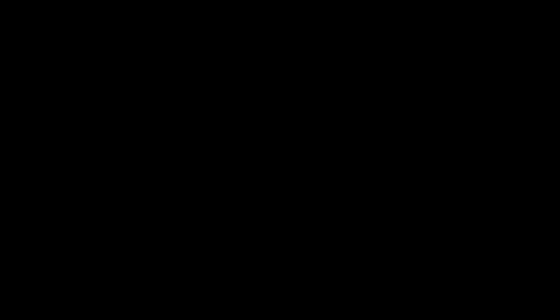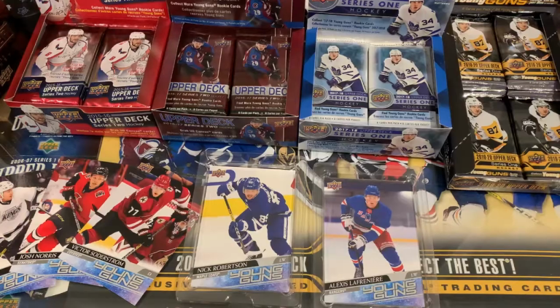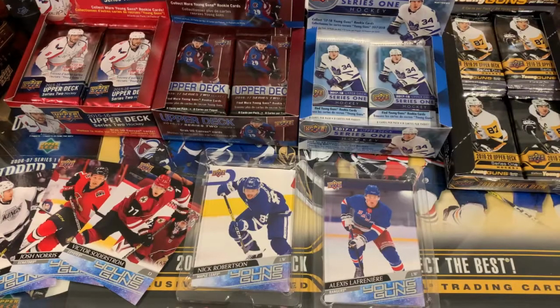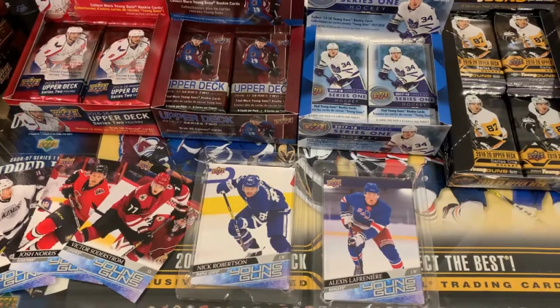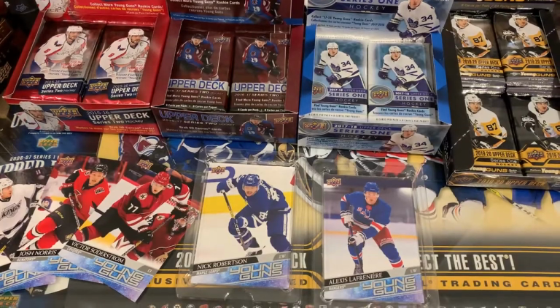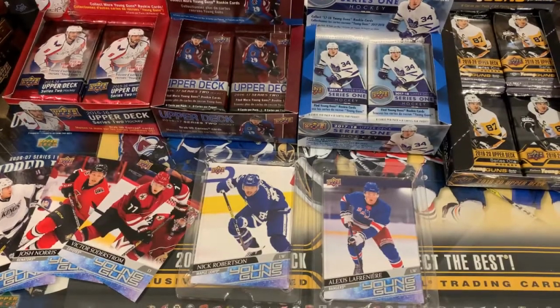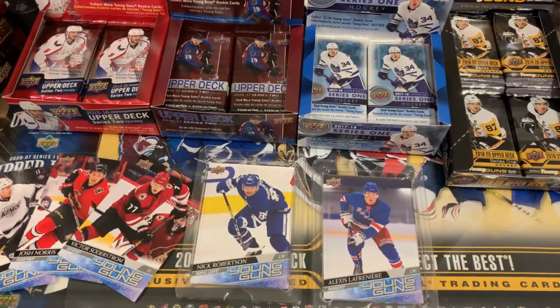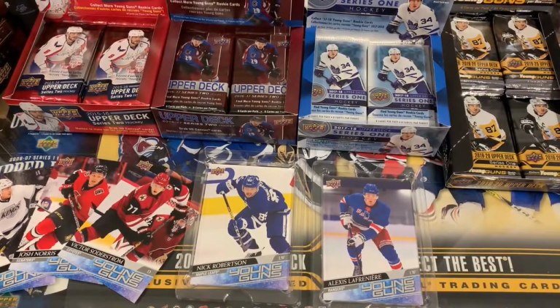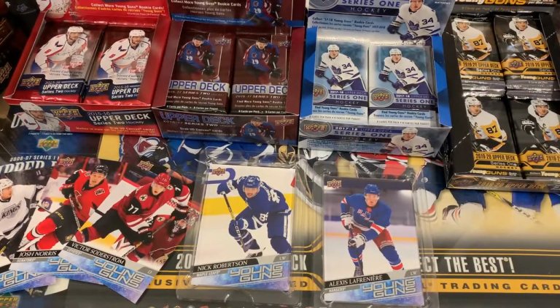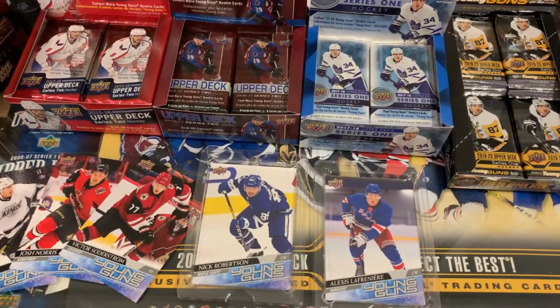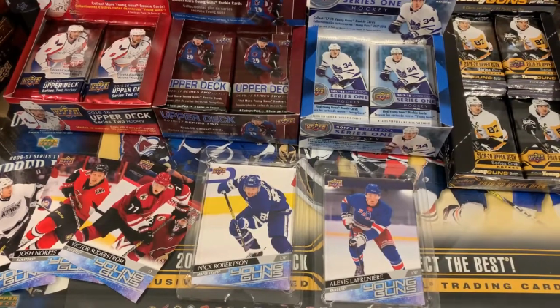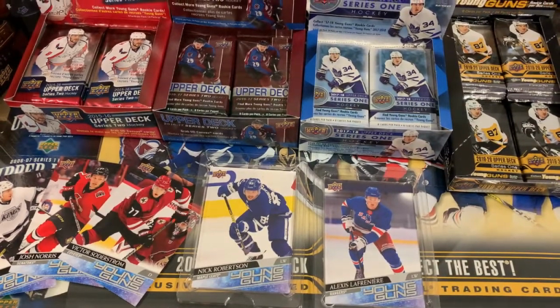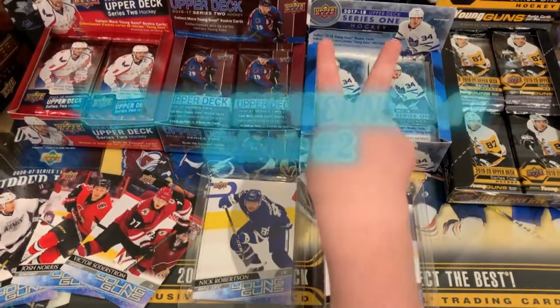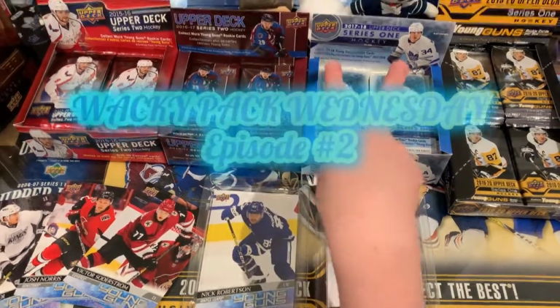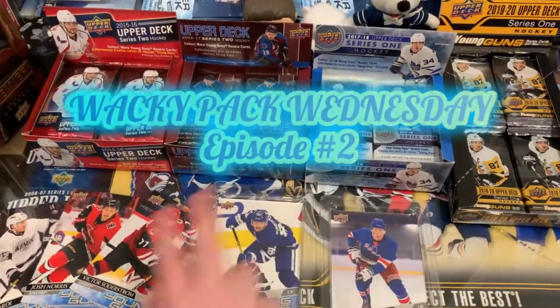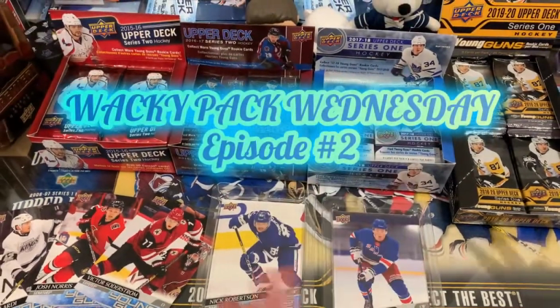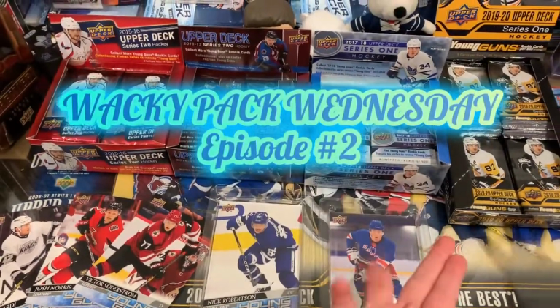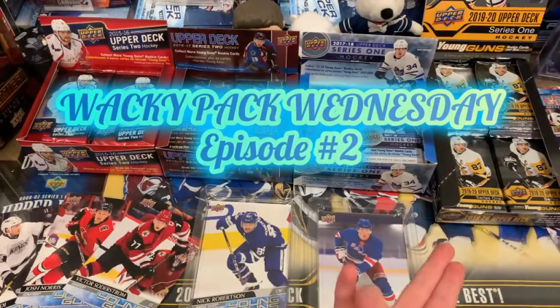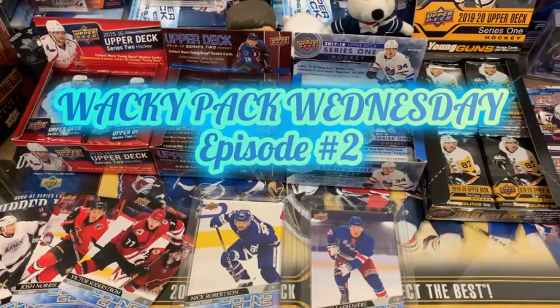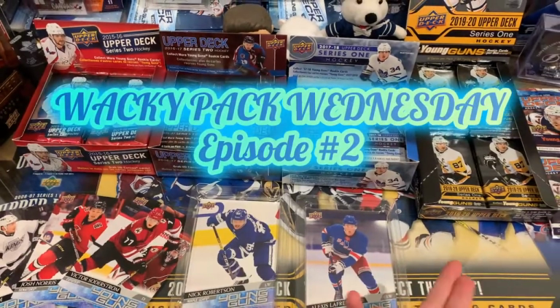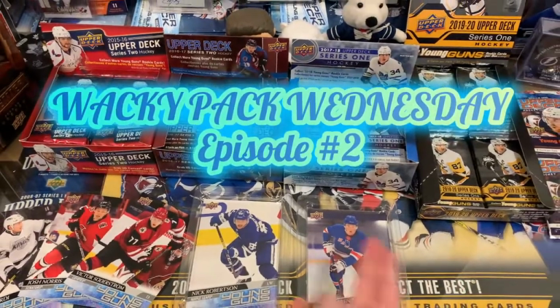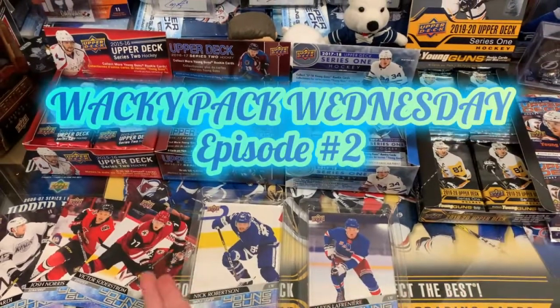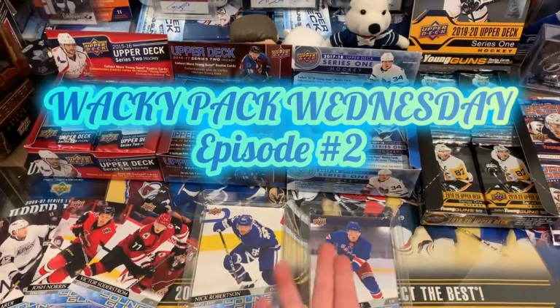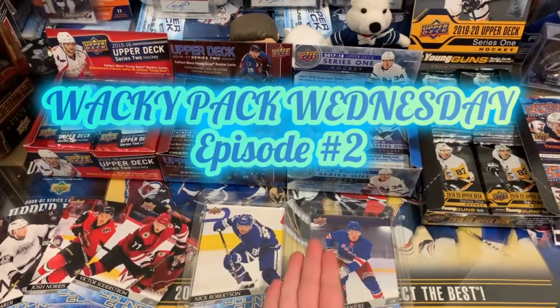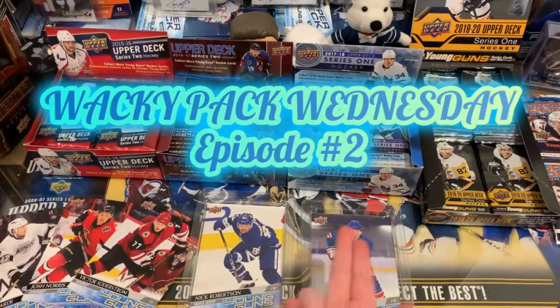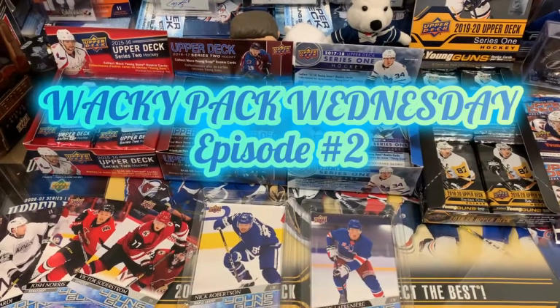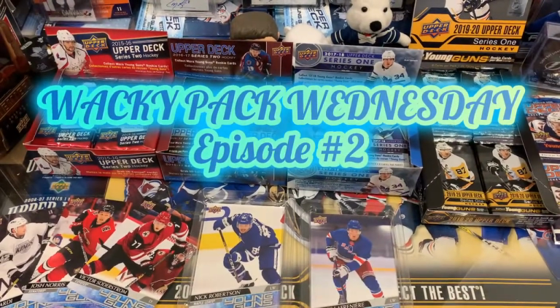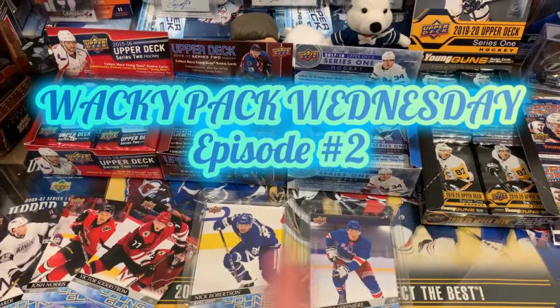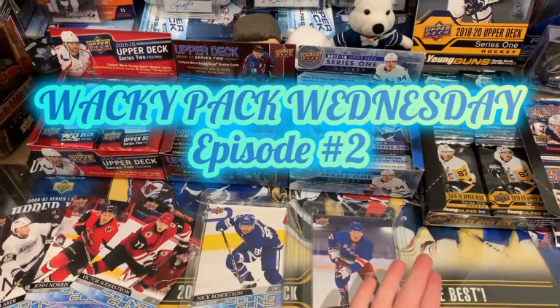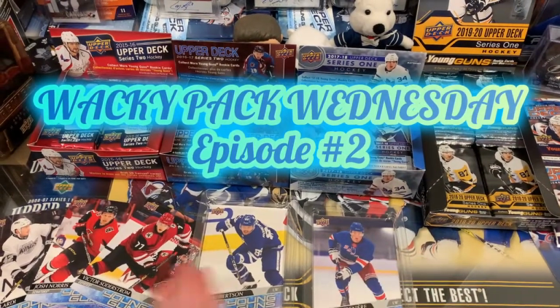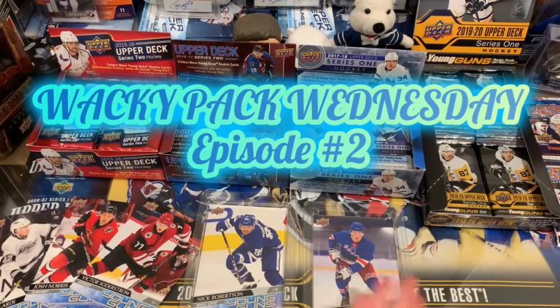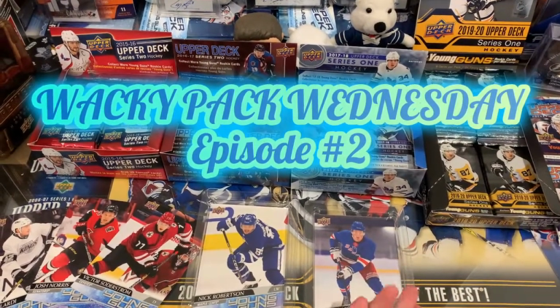Hey guys, it's Jake and Tricky John here — two of them. Welcome back to Wacky Pack Wednesday number two. This is where we open five different years of sets, and in this case we're hunting Young Guns.